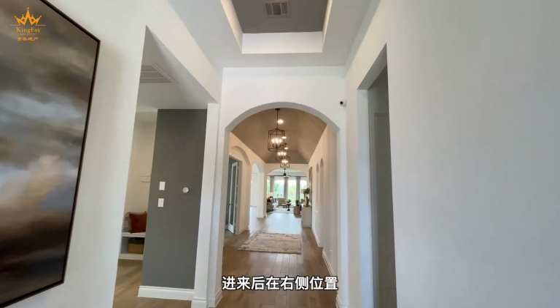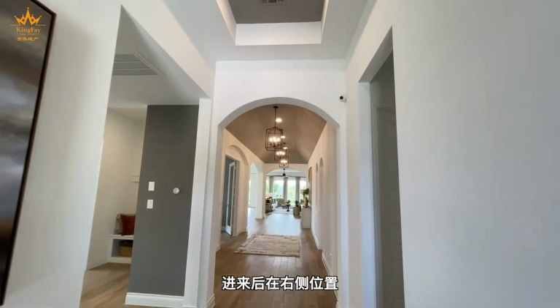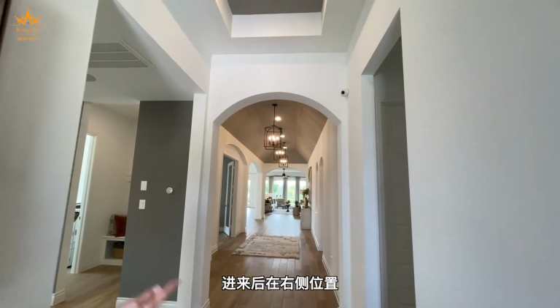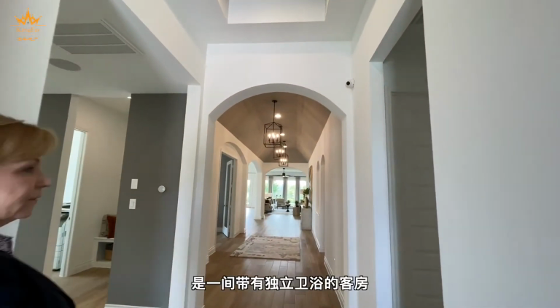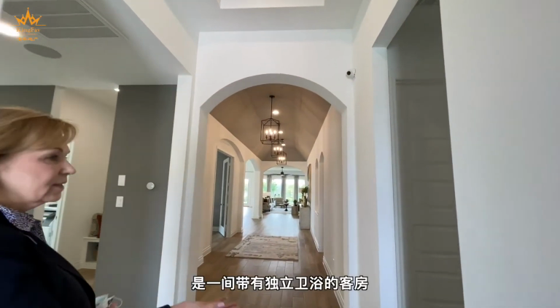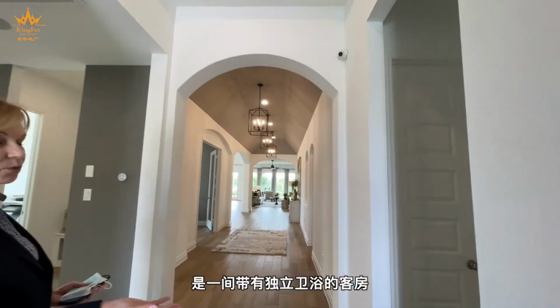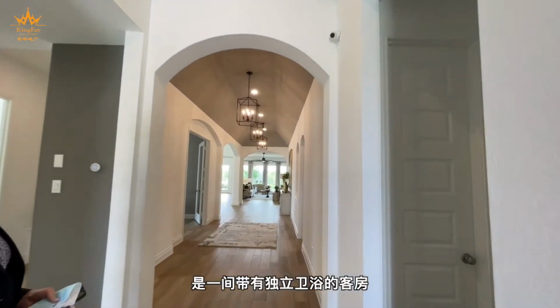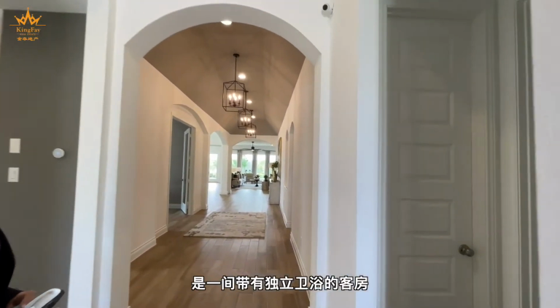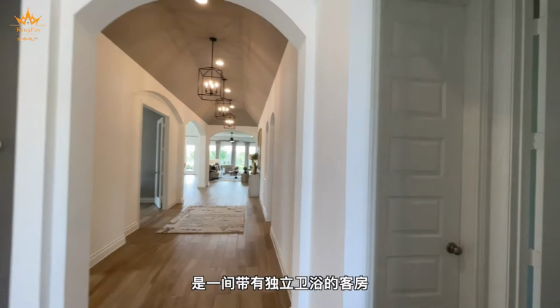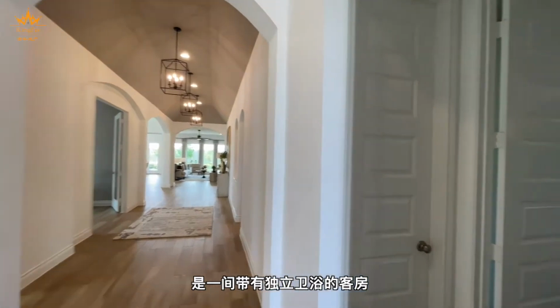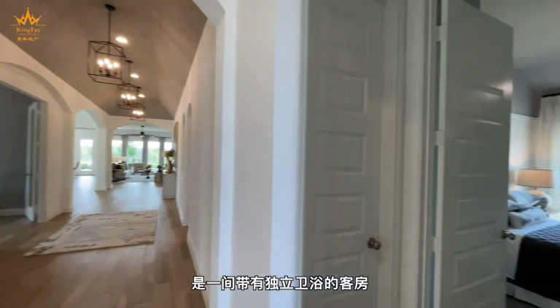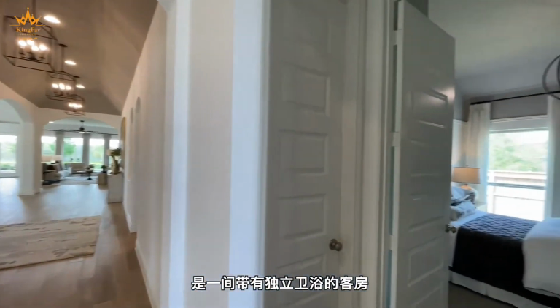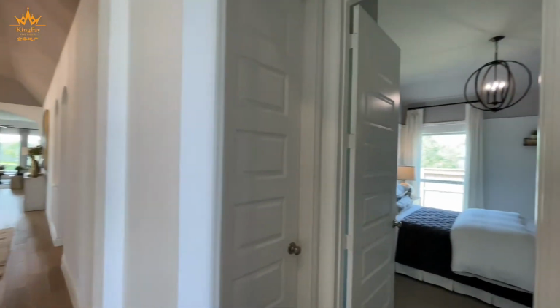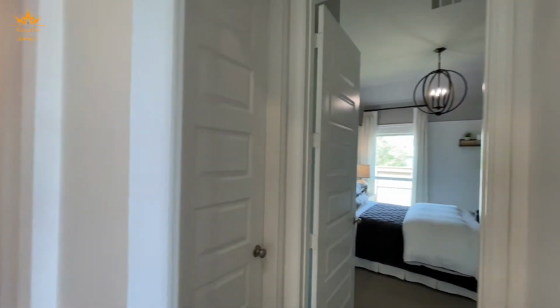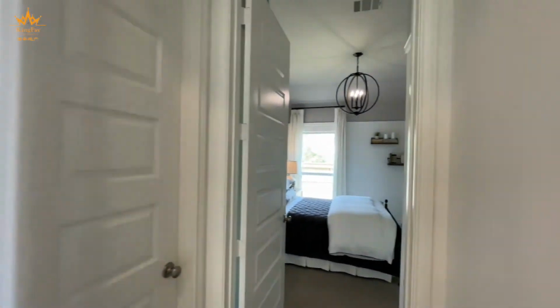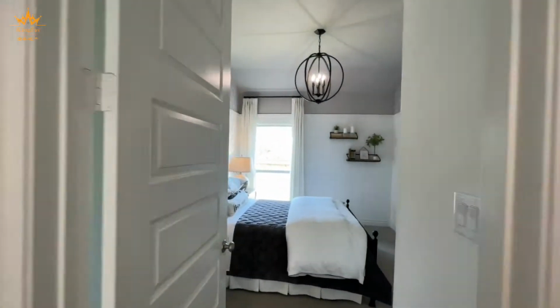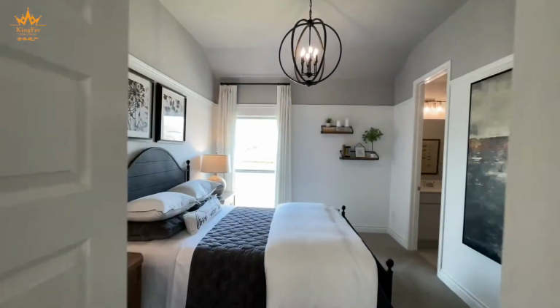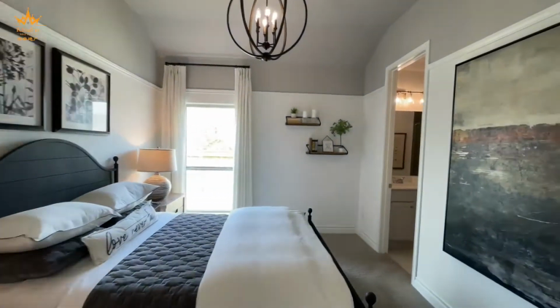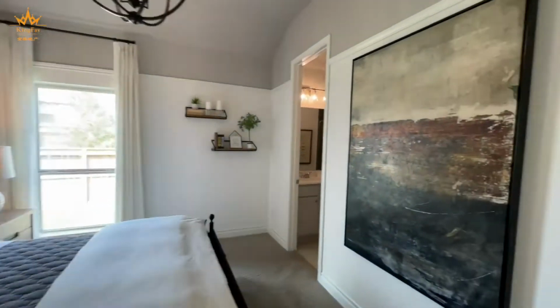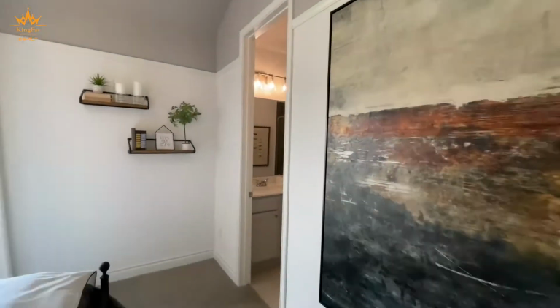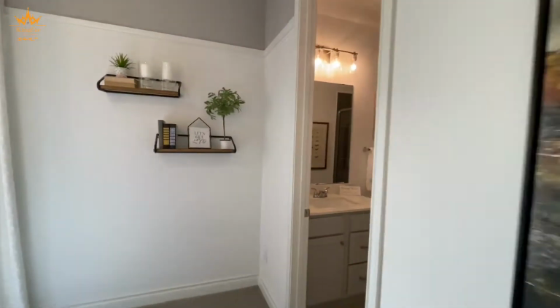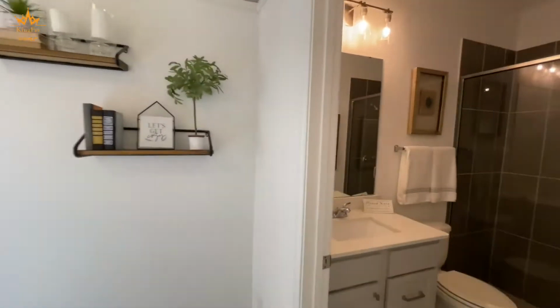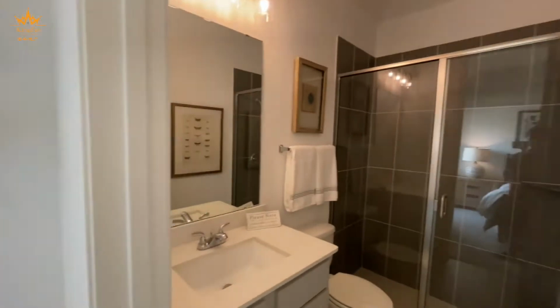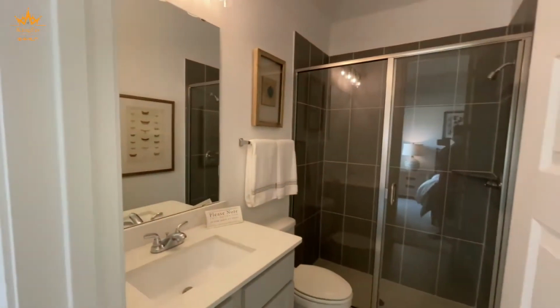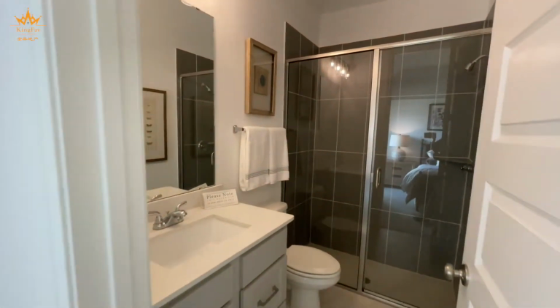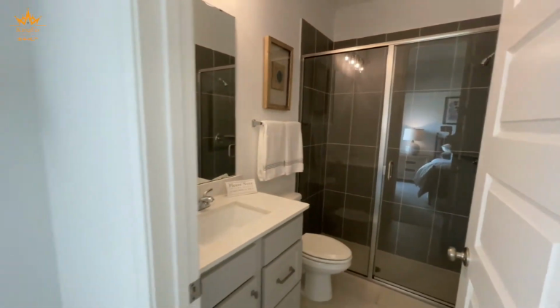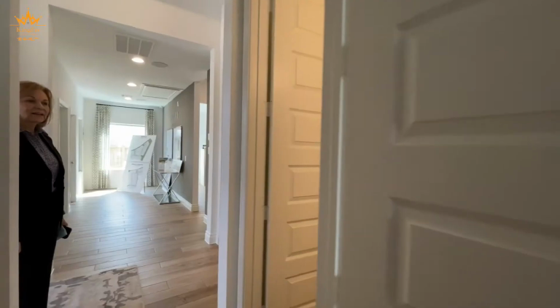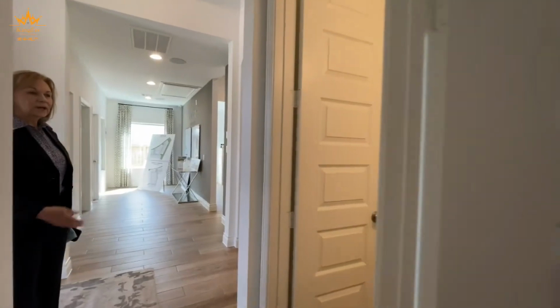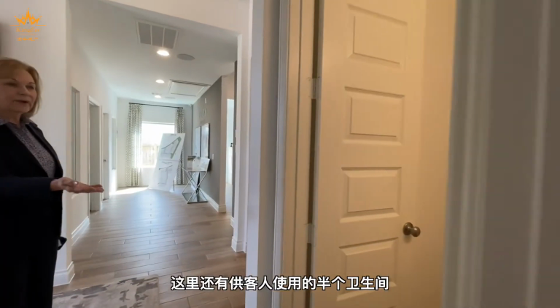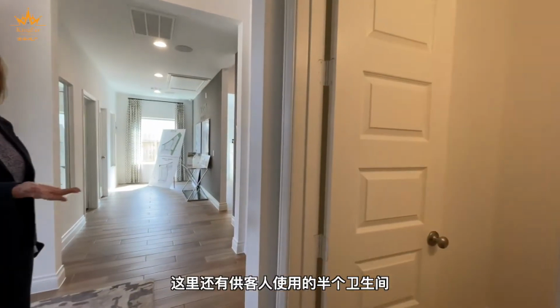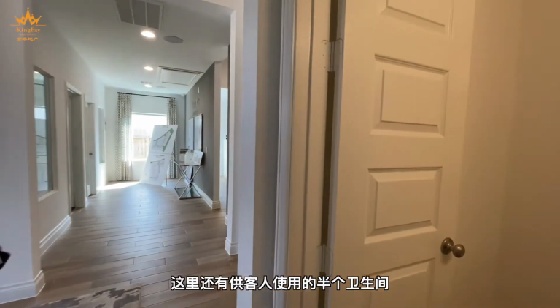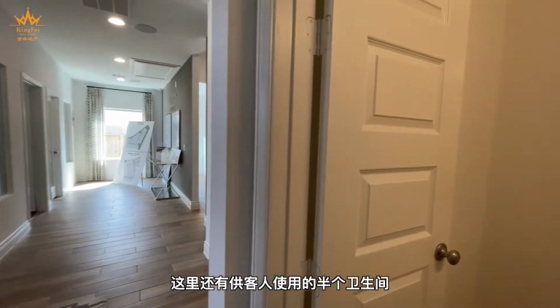Off to the right here is a guest room that has its own private bathroom. Over here you have a half bath for guests.